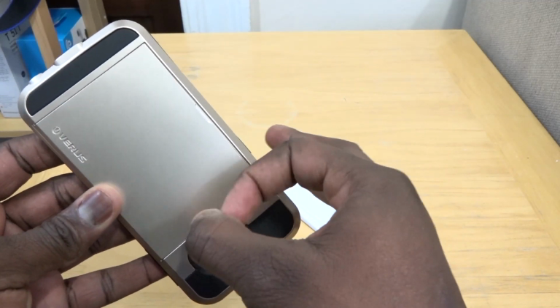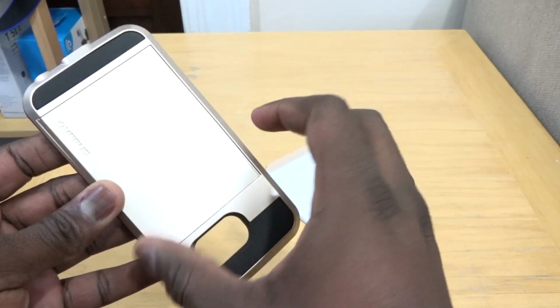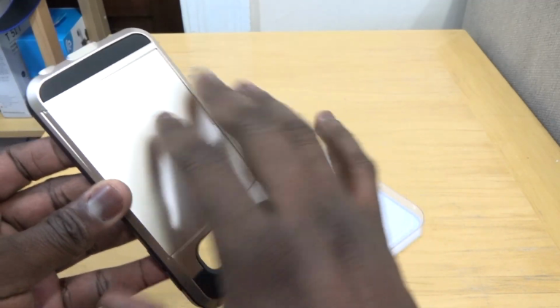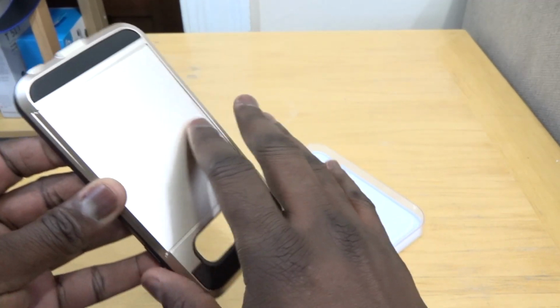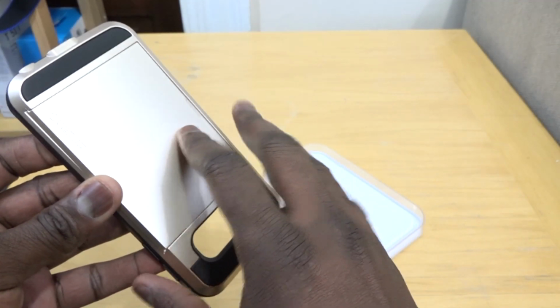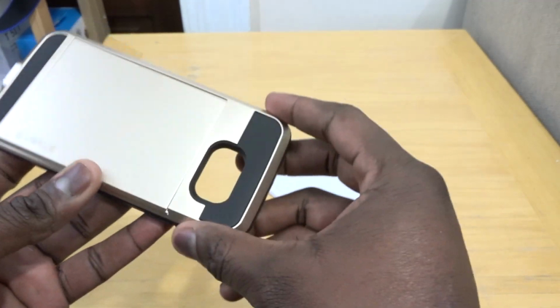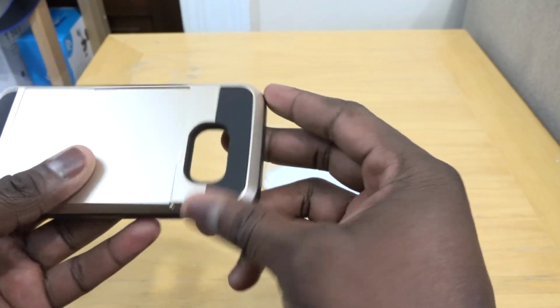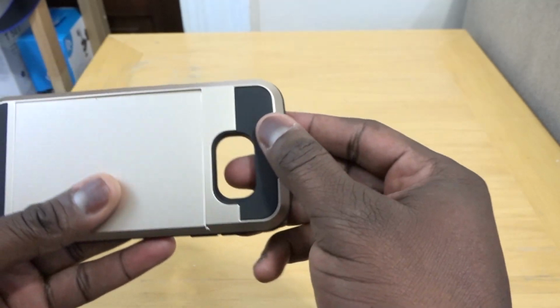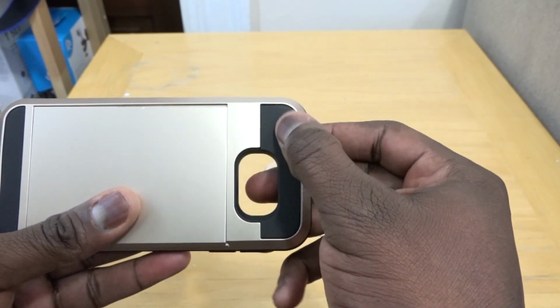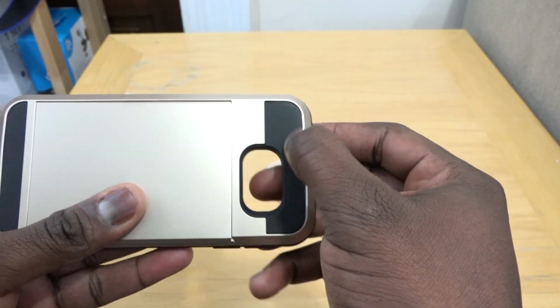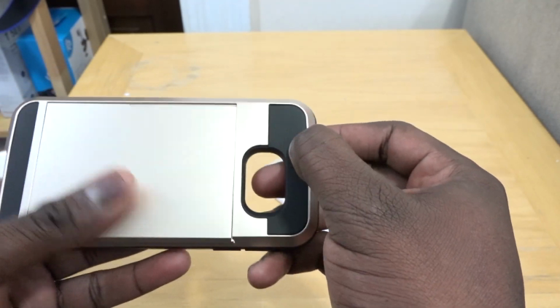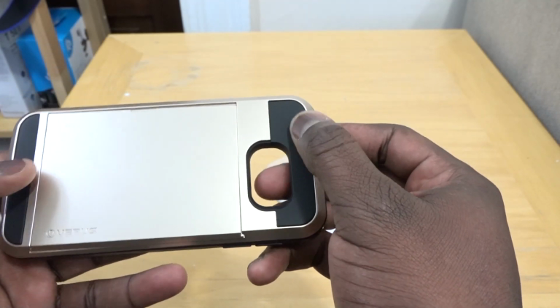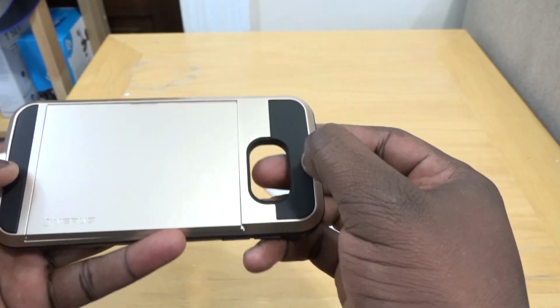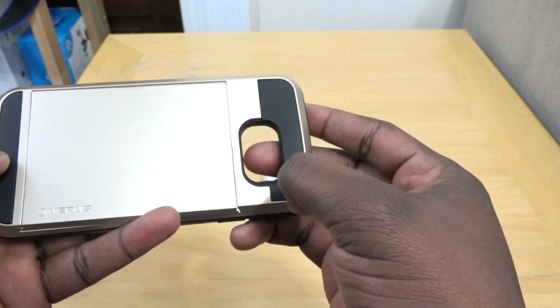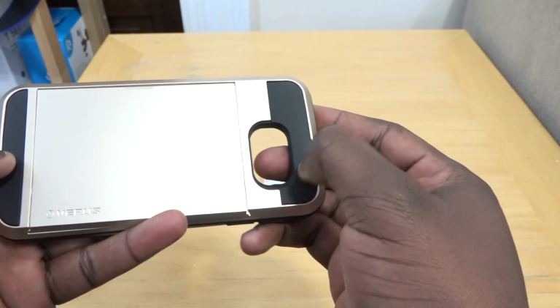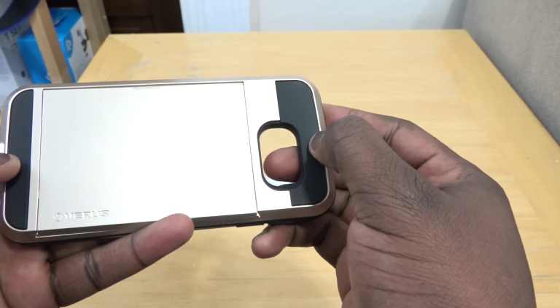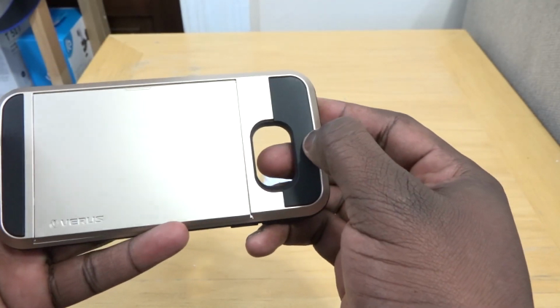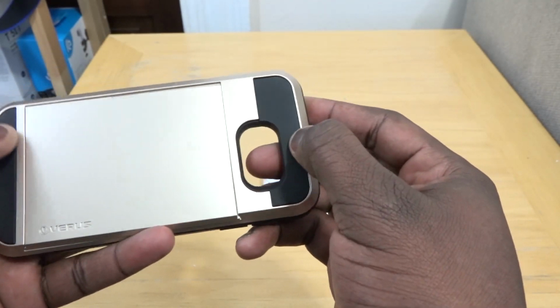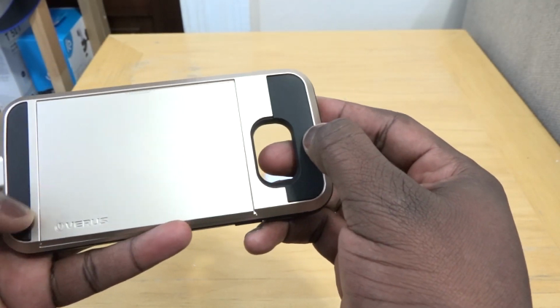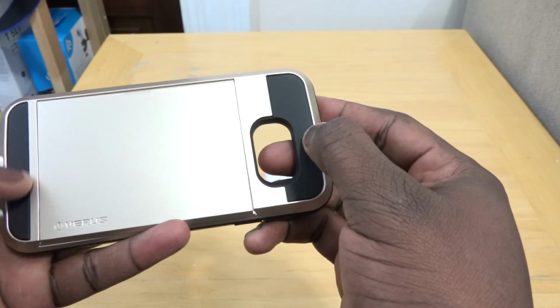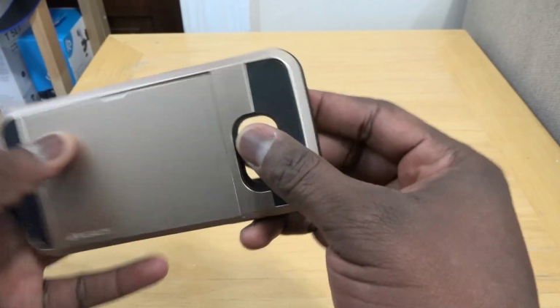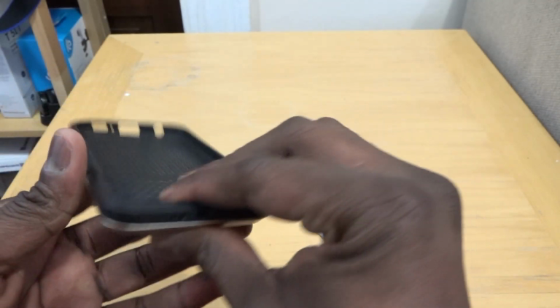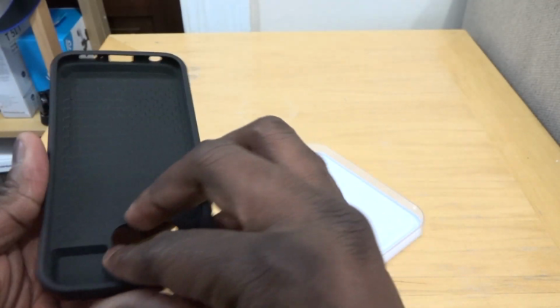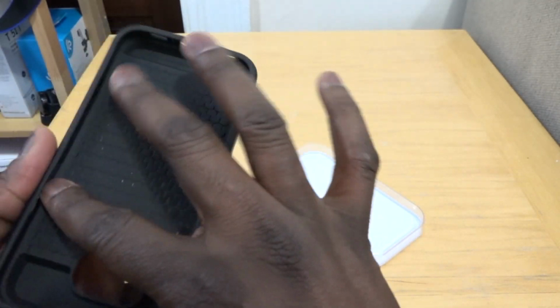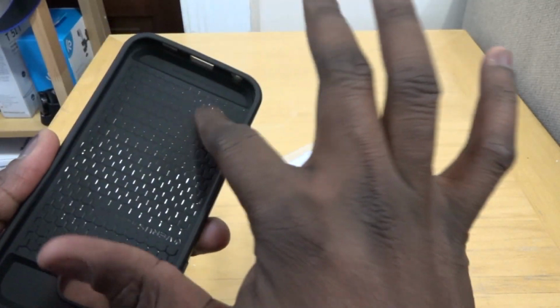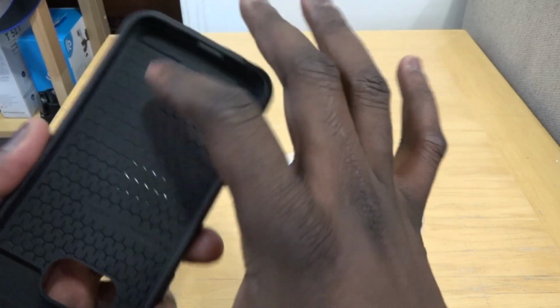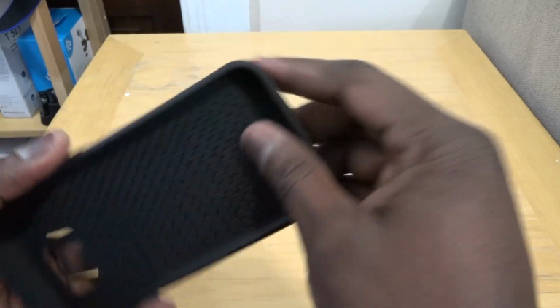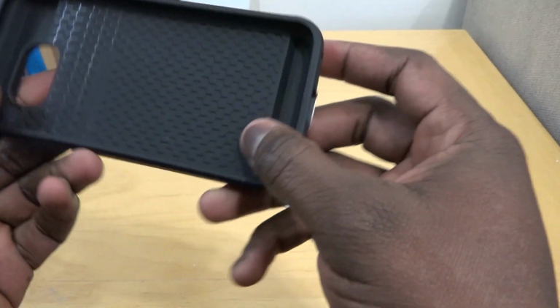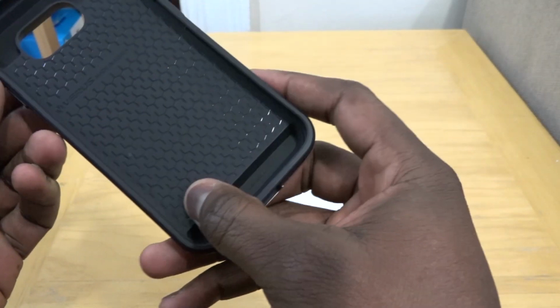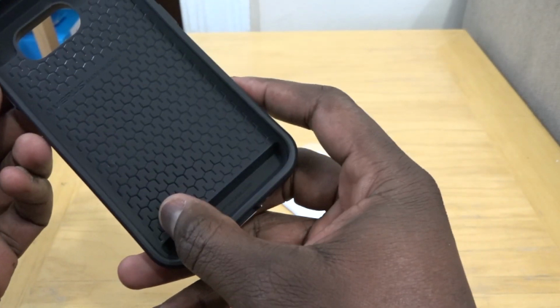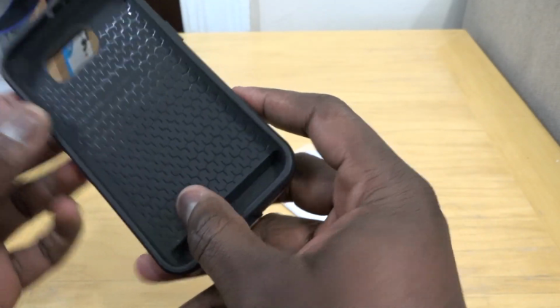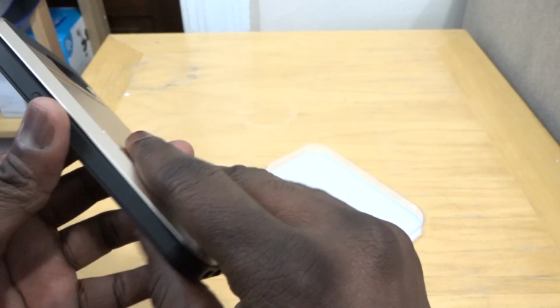It's a plastic back case, with a rubberized top area around the camera, rubberized on the bottom, and a rubberized interior.